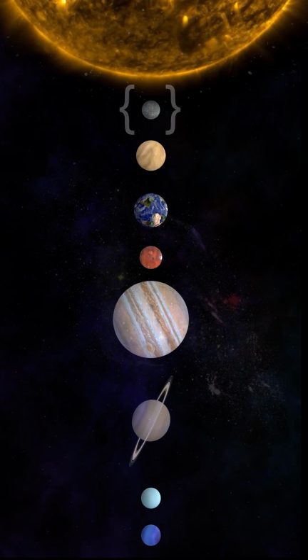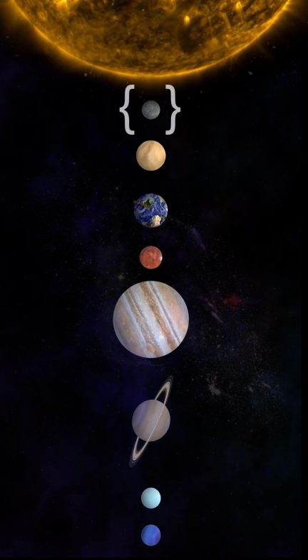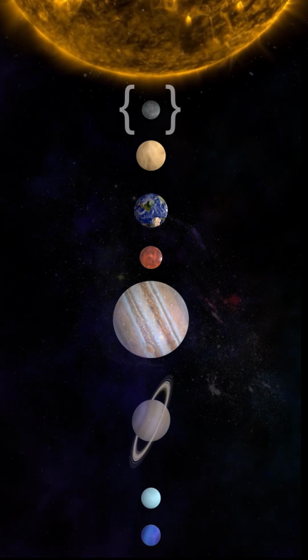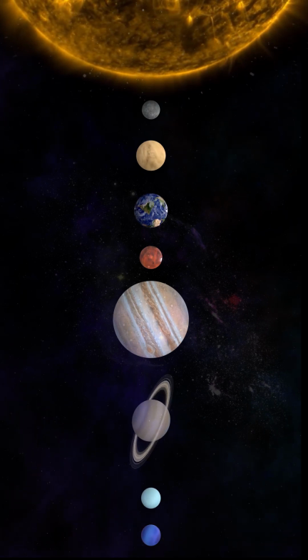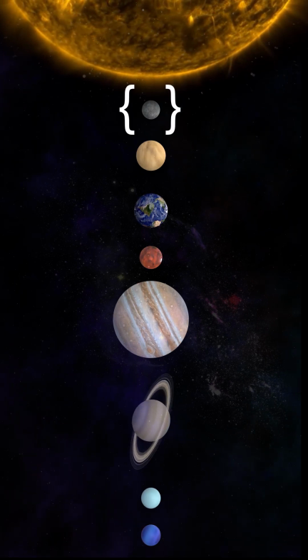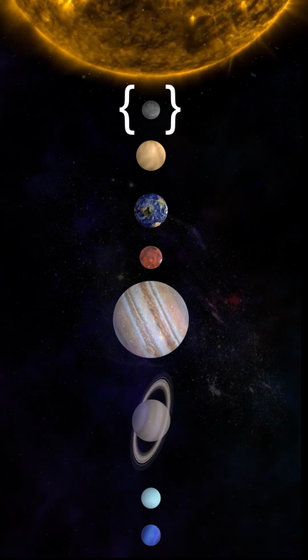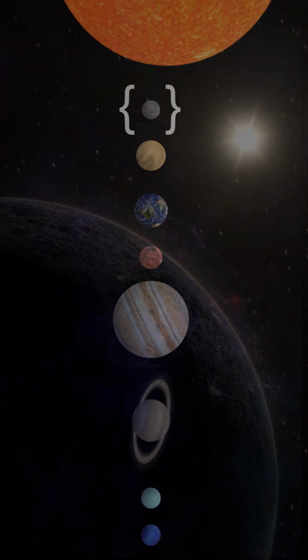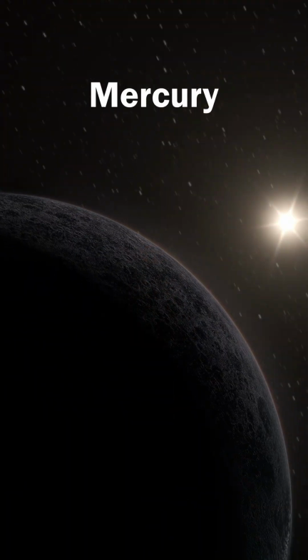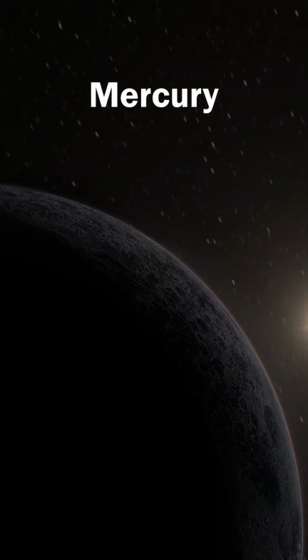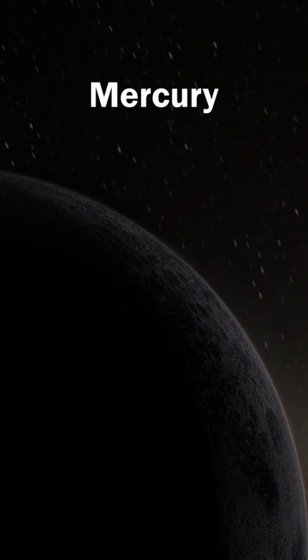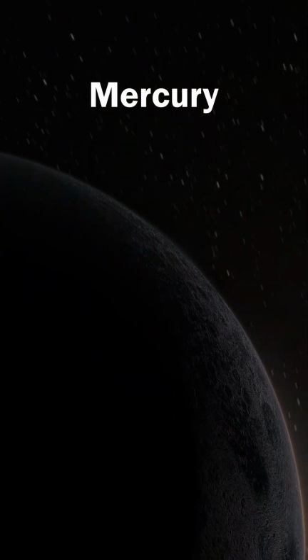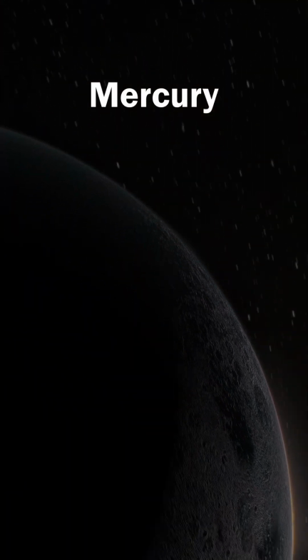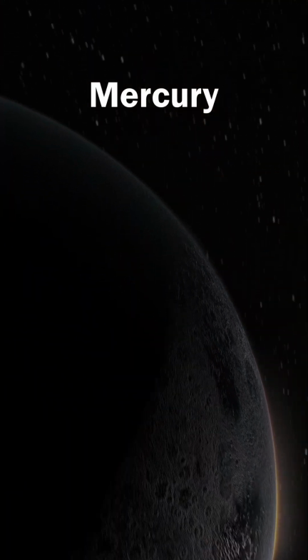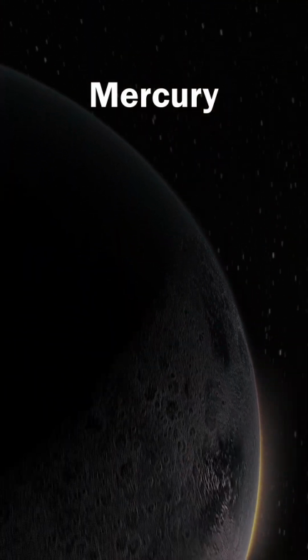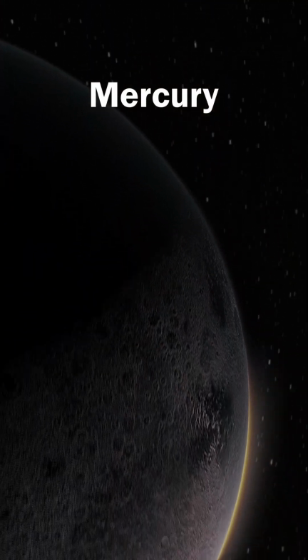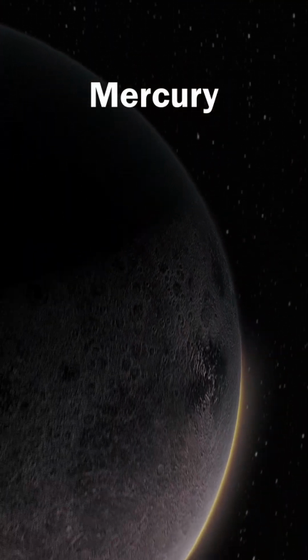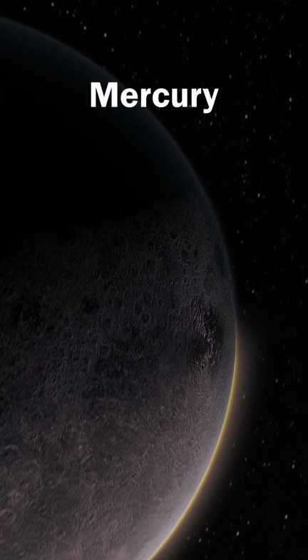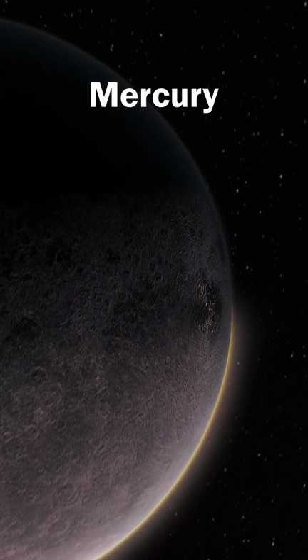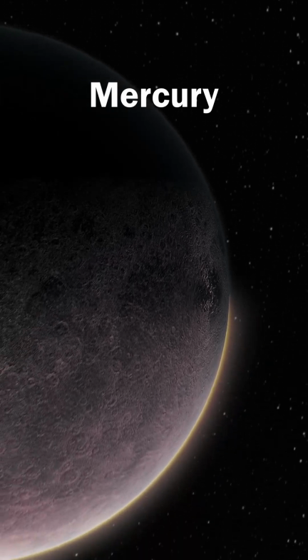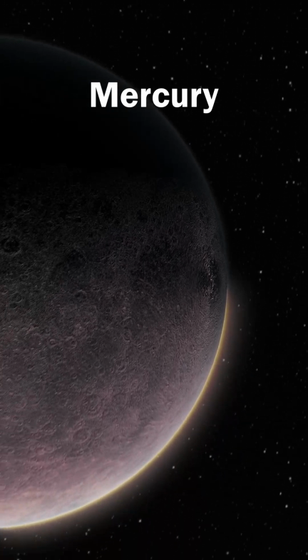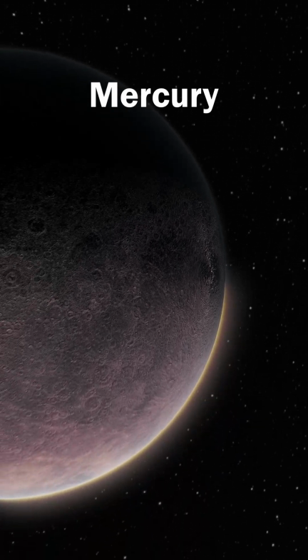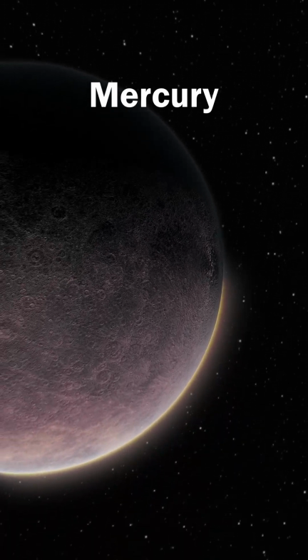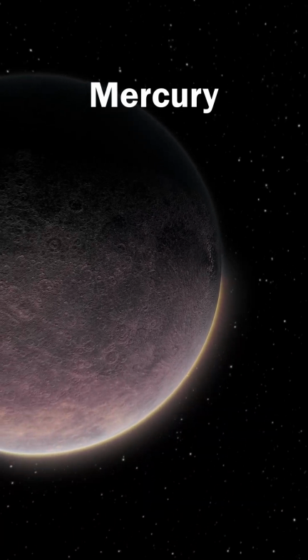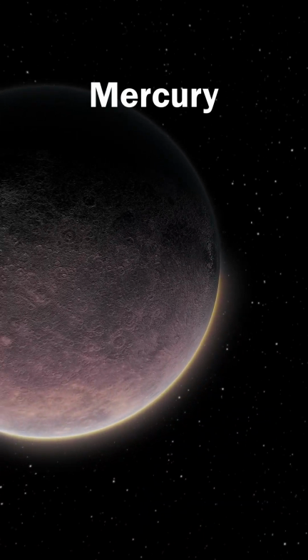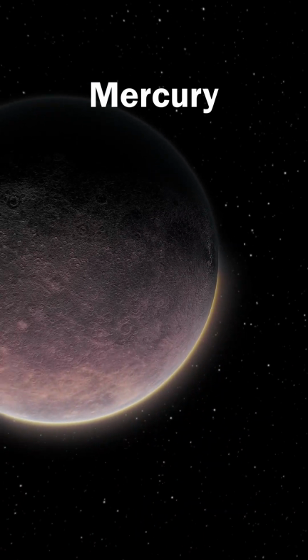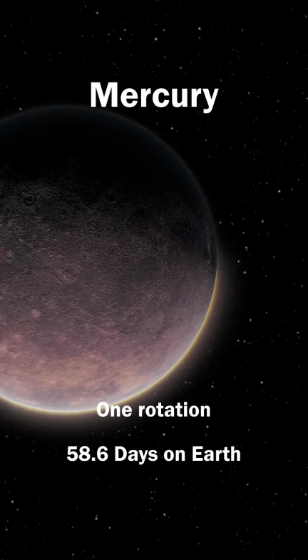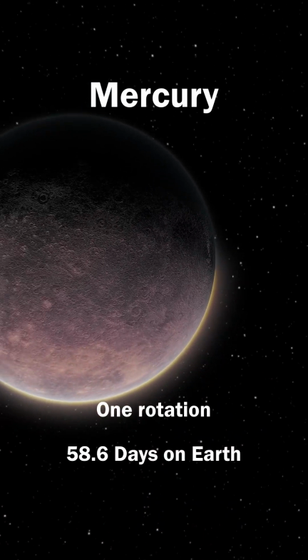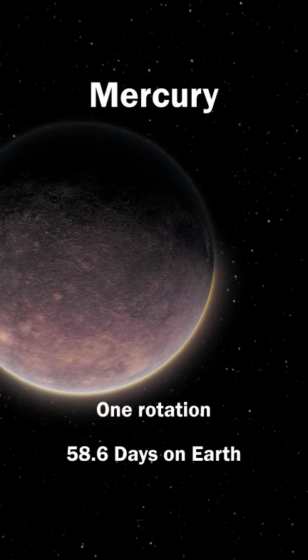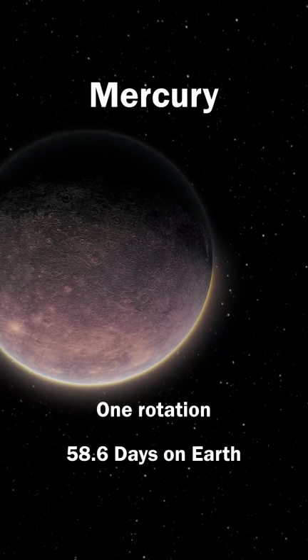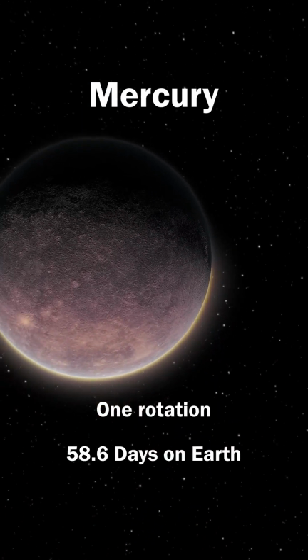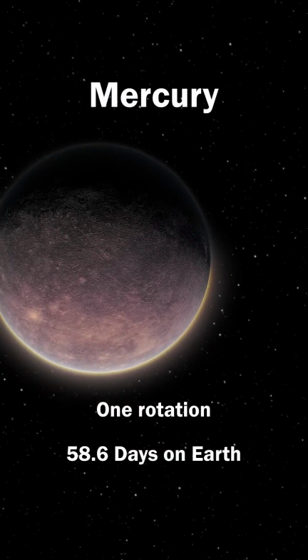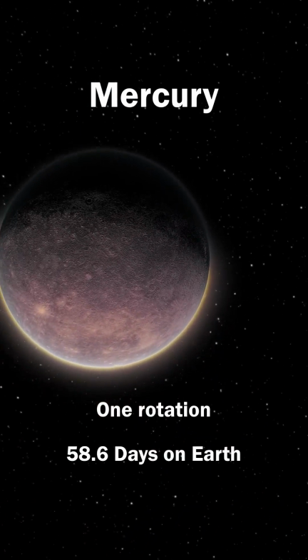Mercury, the planet with the most craters and closest orbit to the sun, spins very slowly. One day on Mercury equals 58.6 days on Earth.